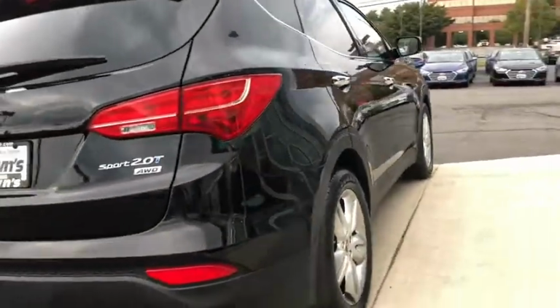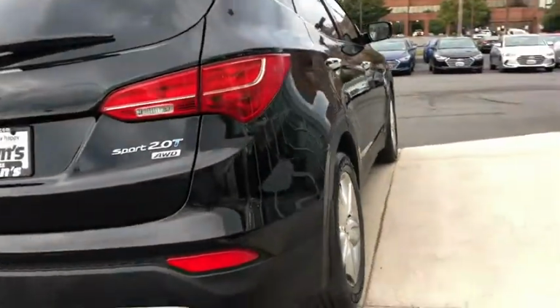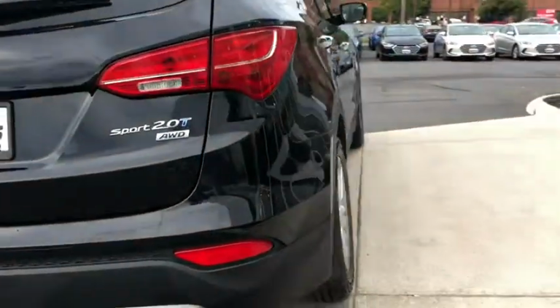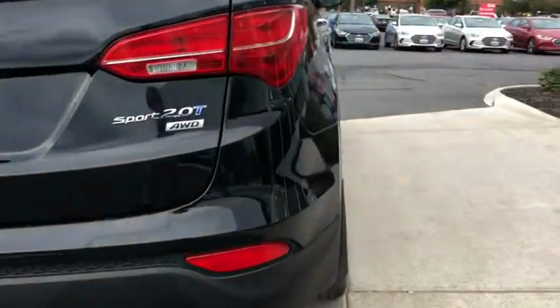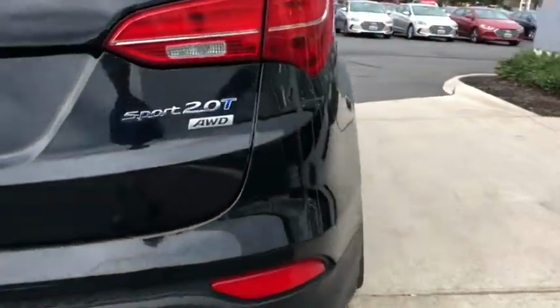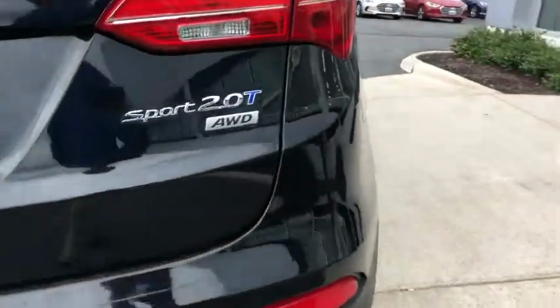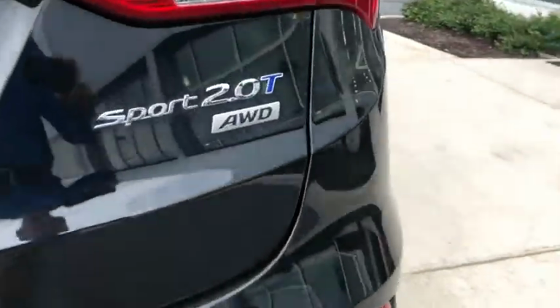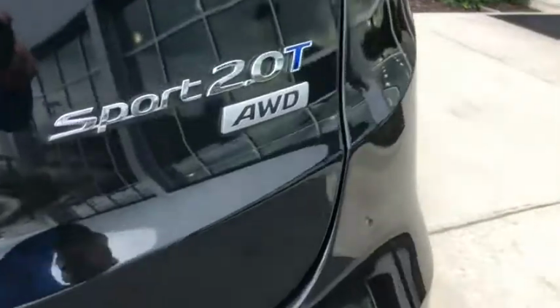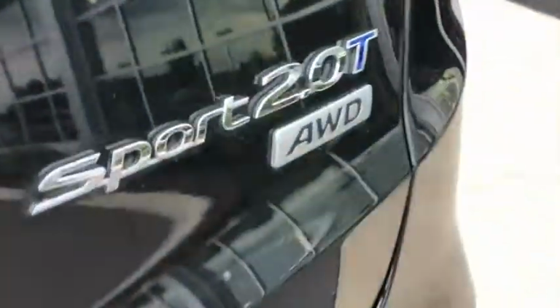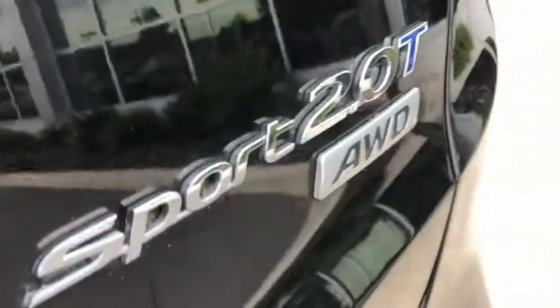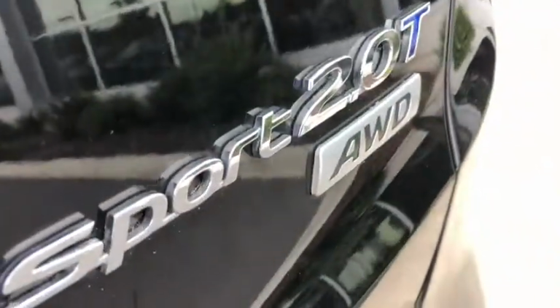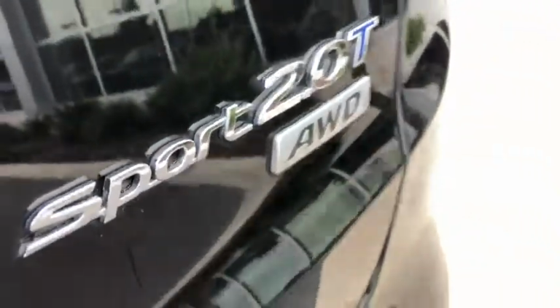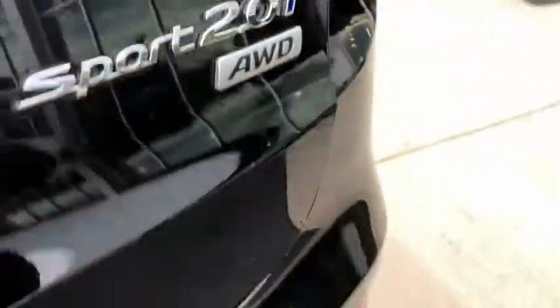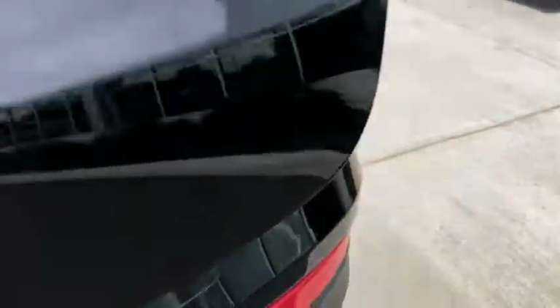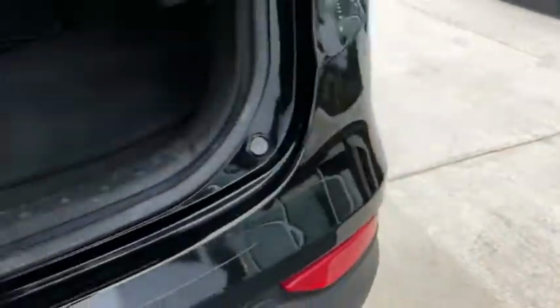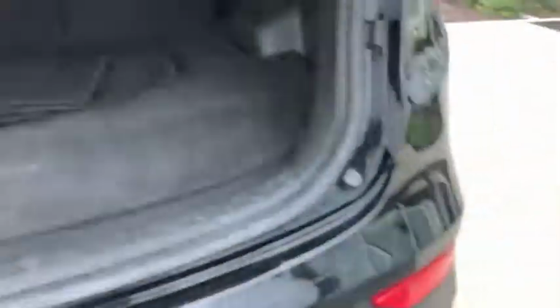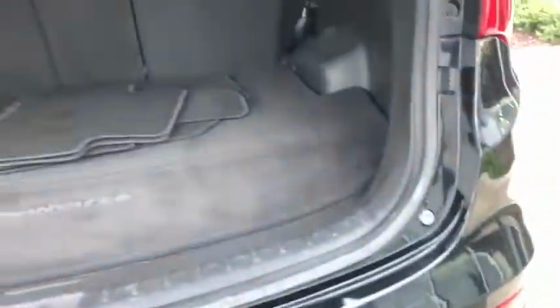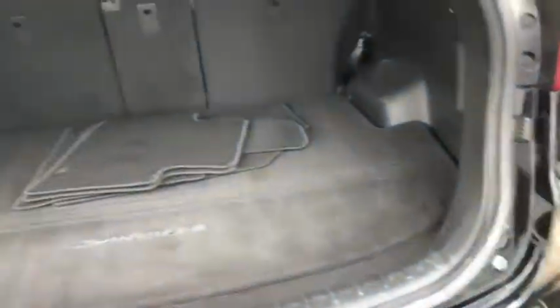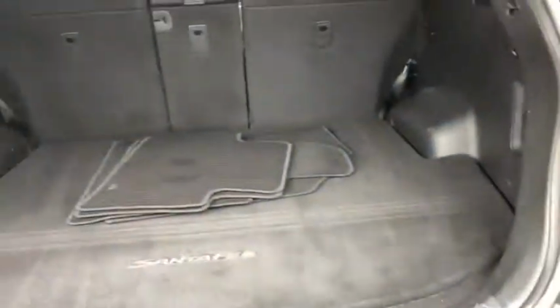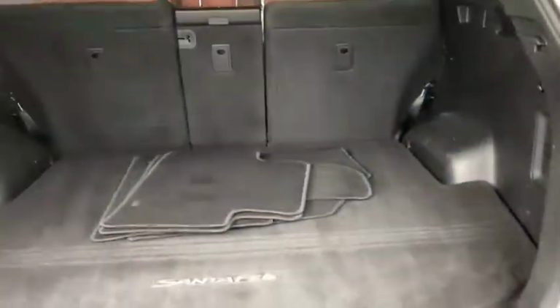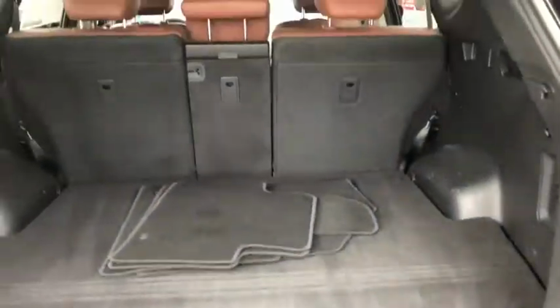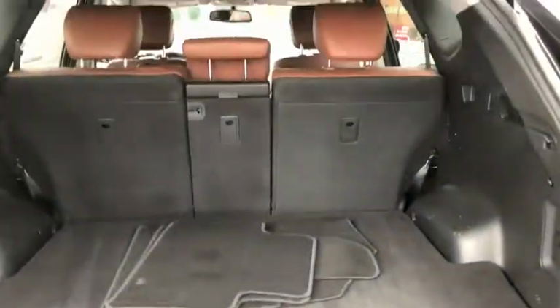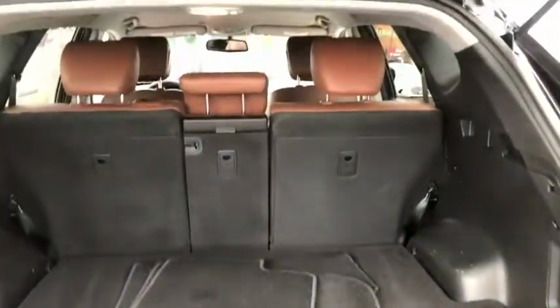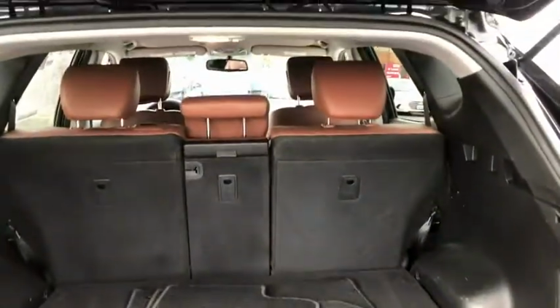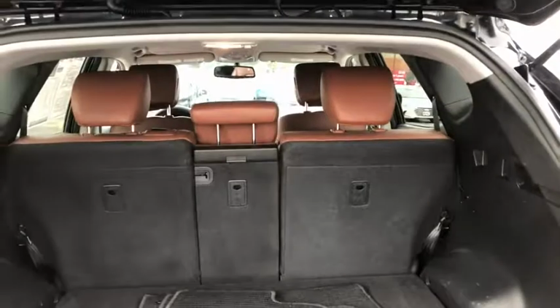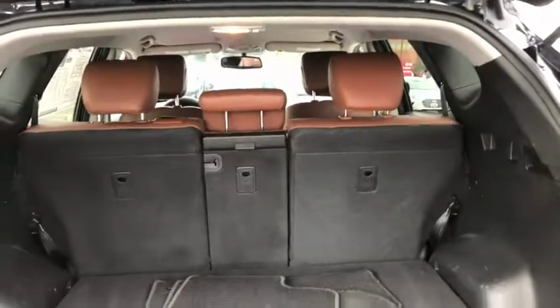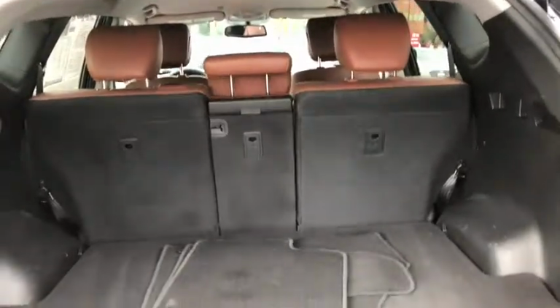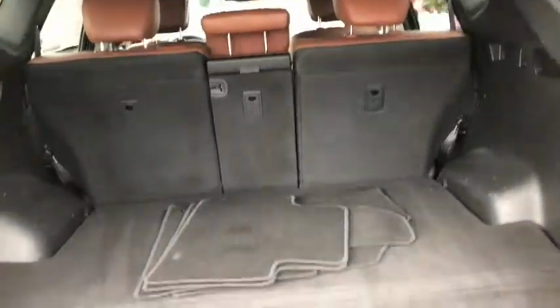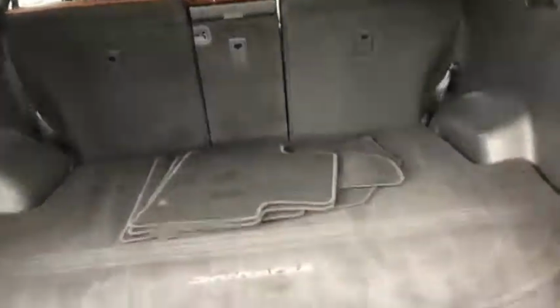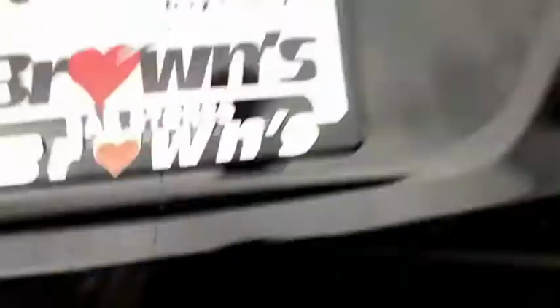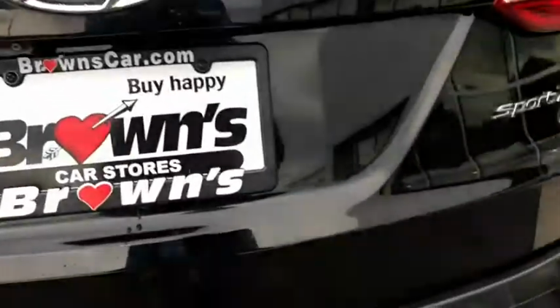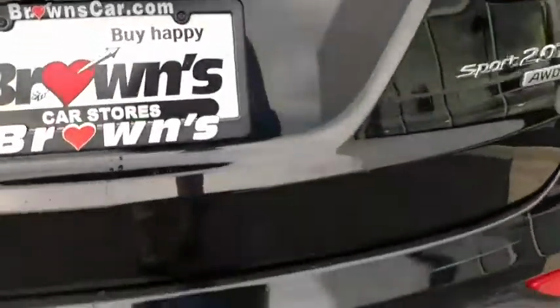Driver and passenger airbag, cruise control, fog lamps, heated front seats, power windows, side airbag system, rear window defroster, airbags.